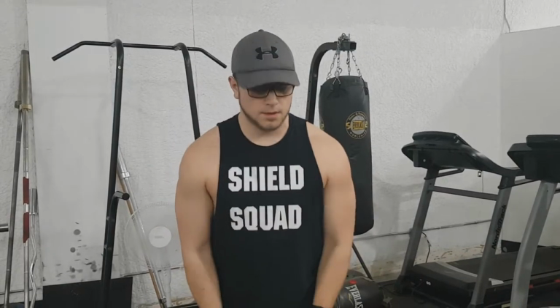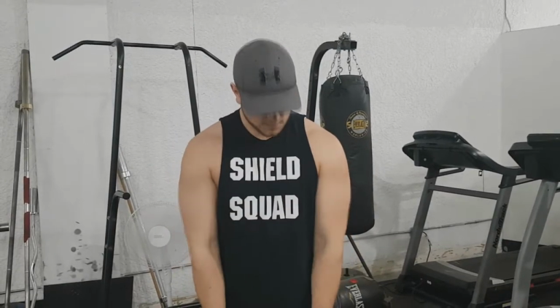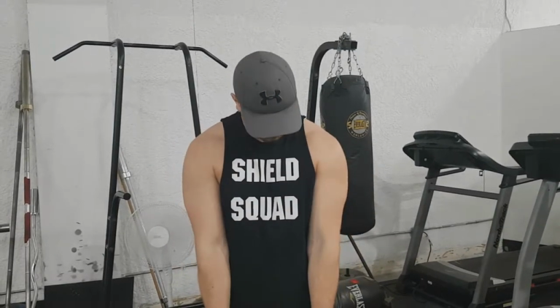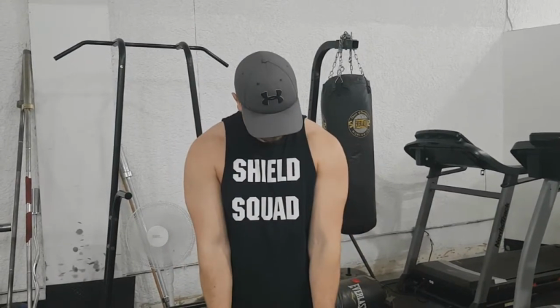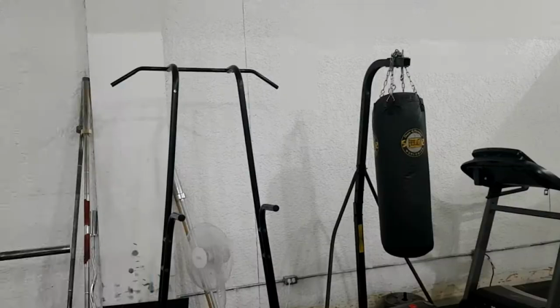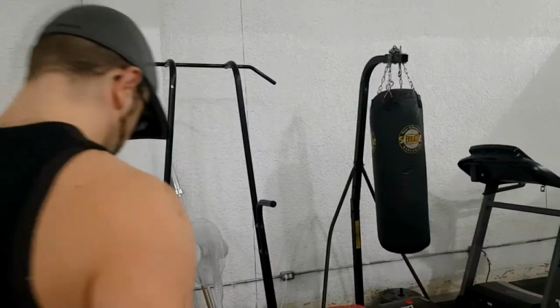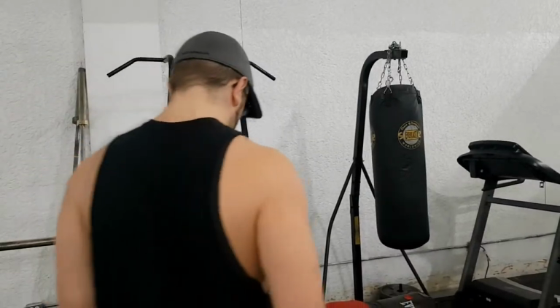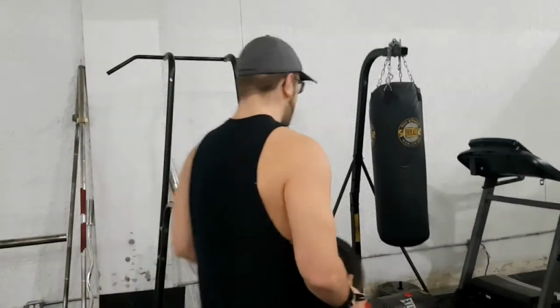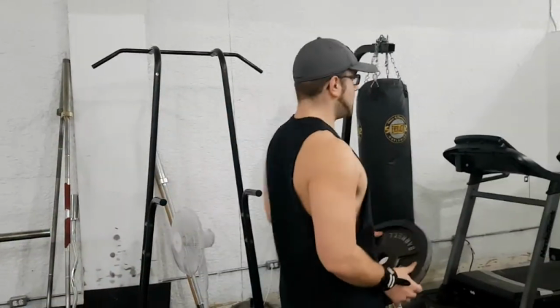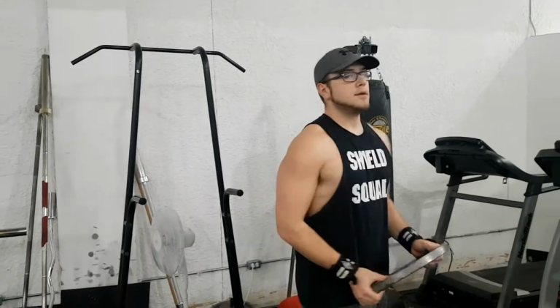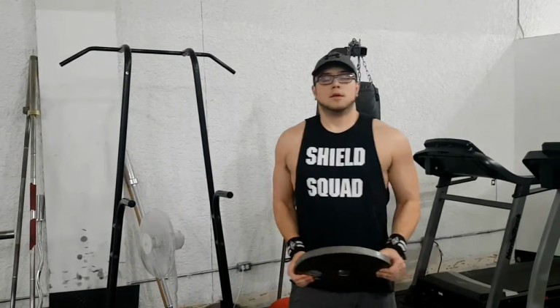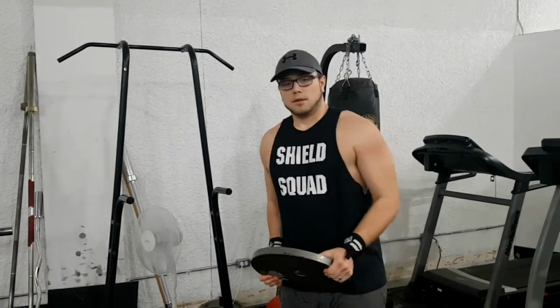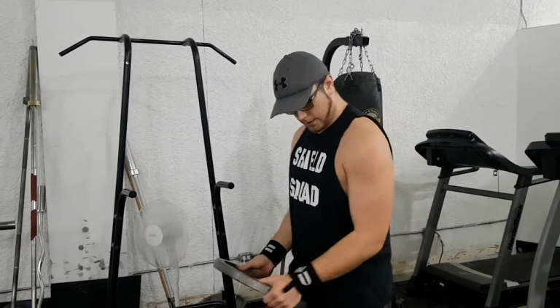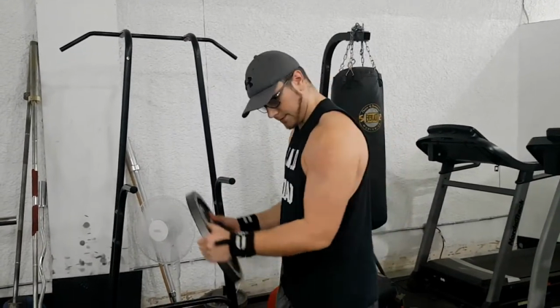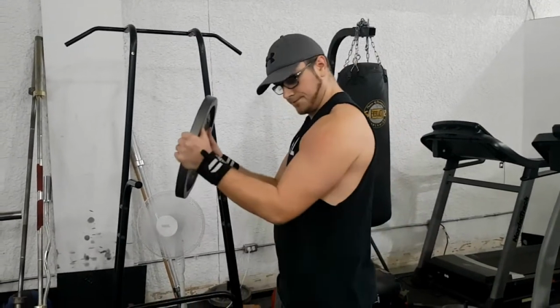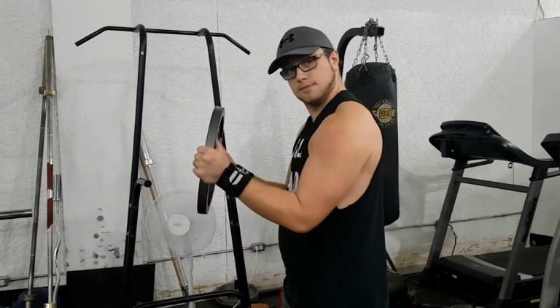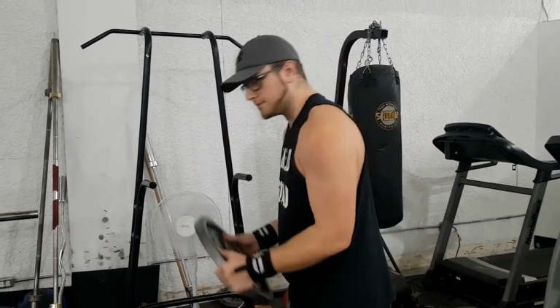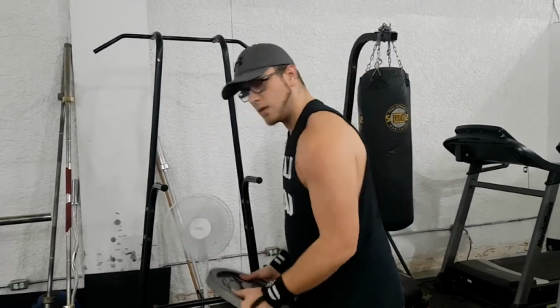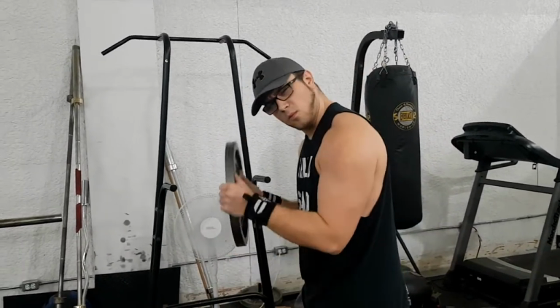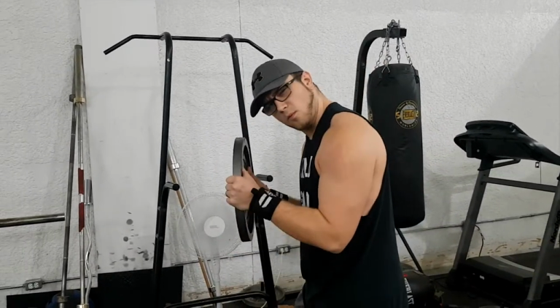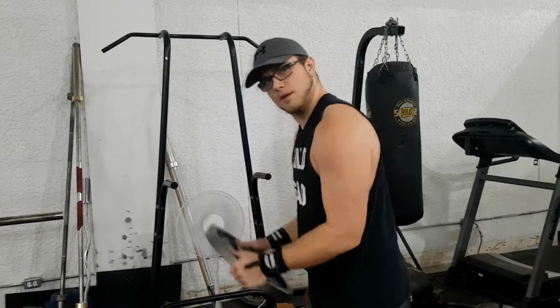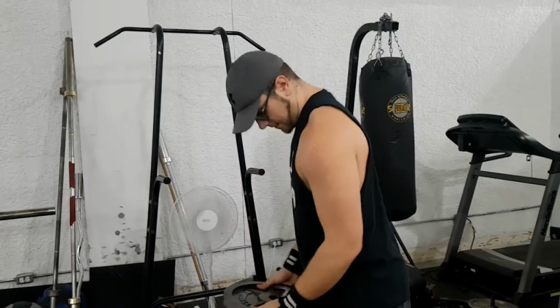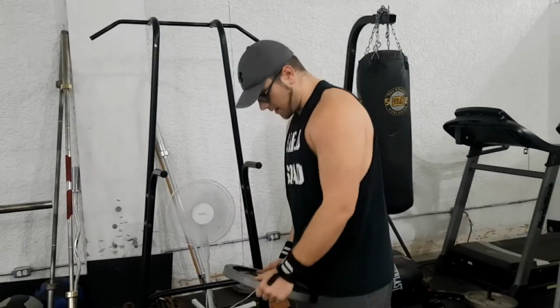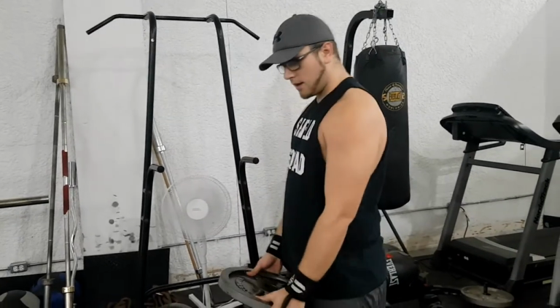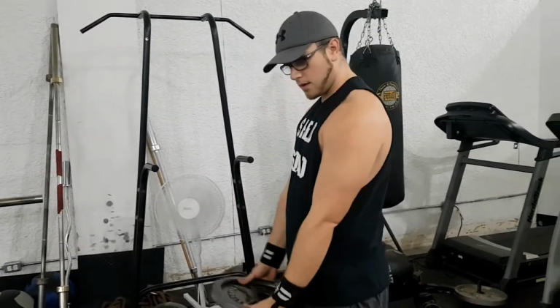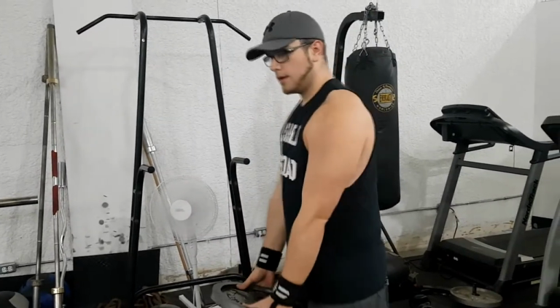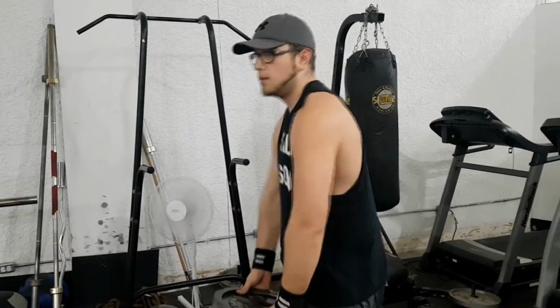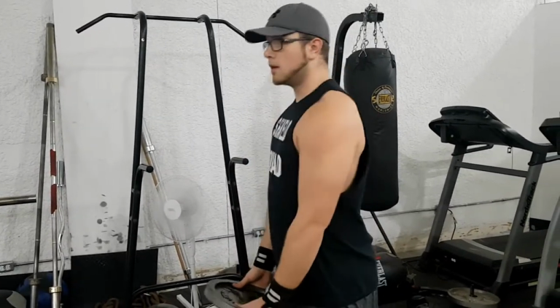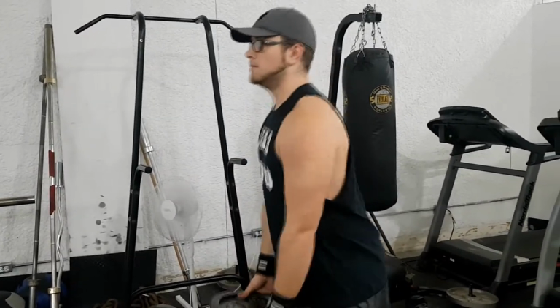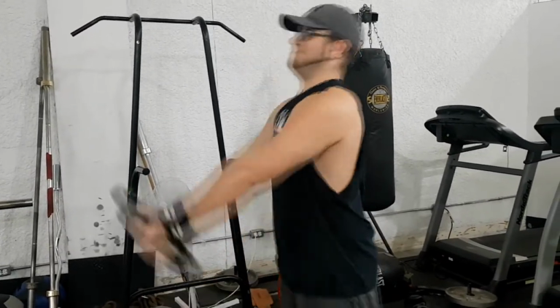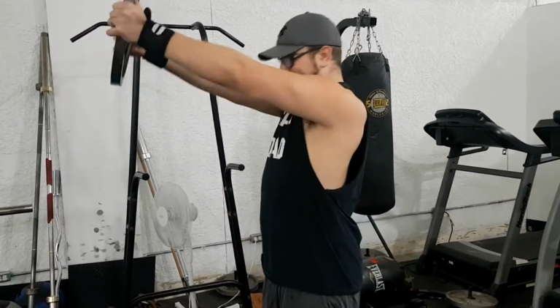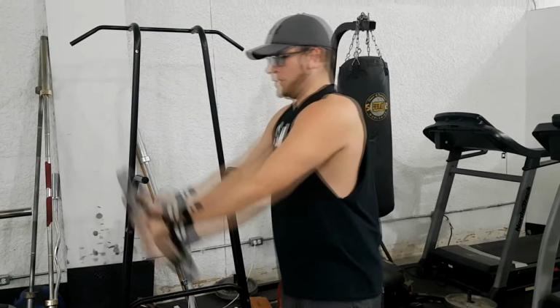So what I'm recommending is: if you're doing some heavier plate raises — or not even with the plate, maybe you're using a dumbbell because you've moved past the 45-pound stage — keeping a slight bend in your arms might be beneficial to keeping your elbows healthy.